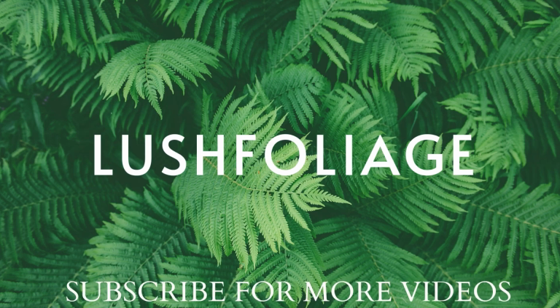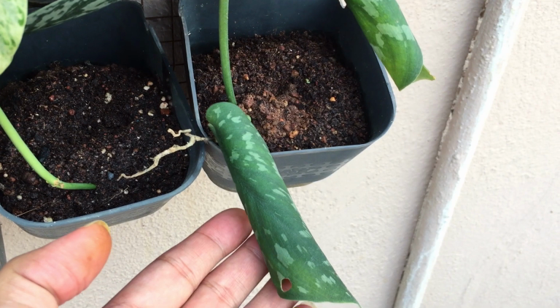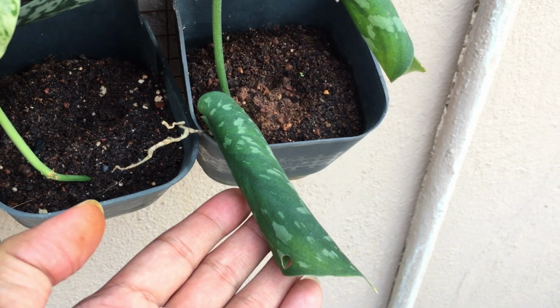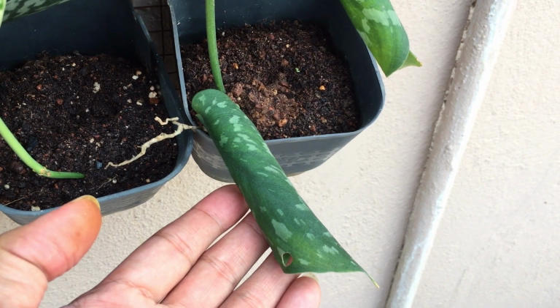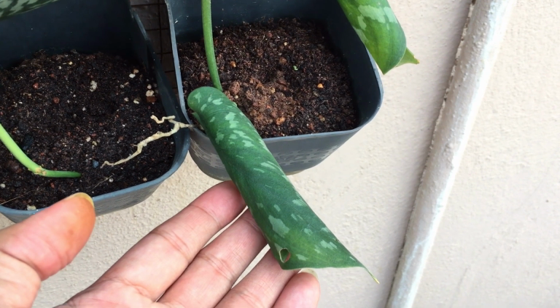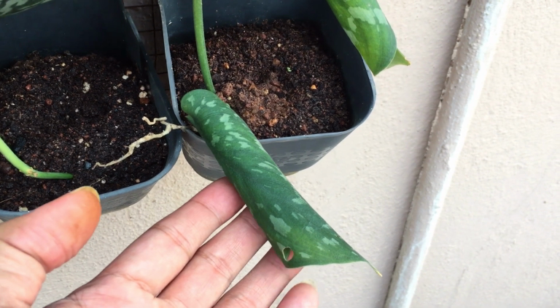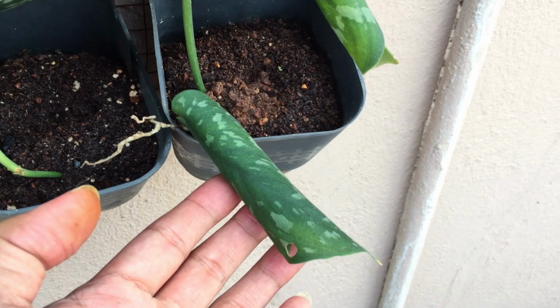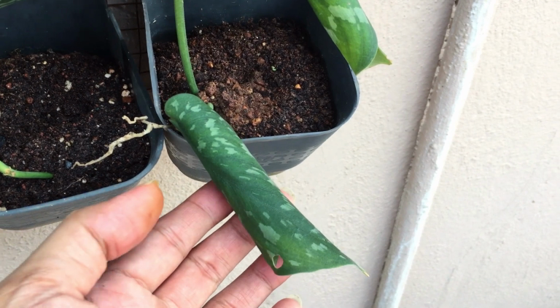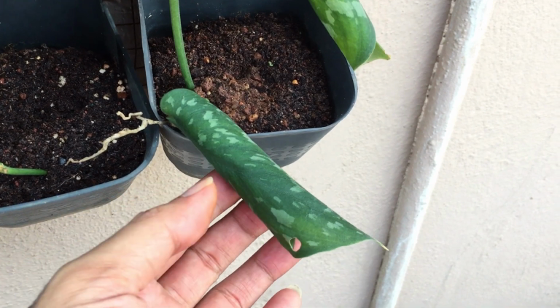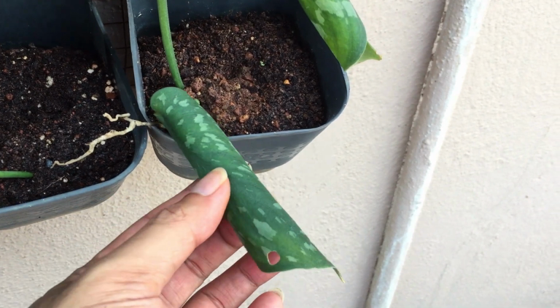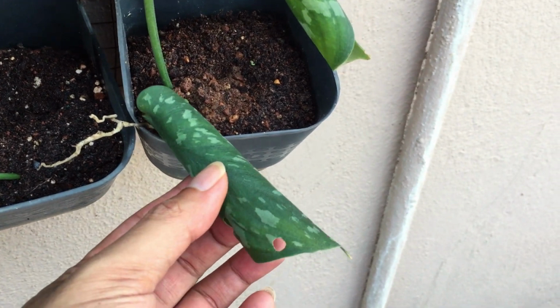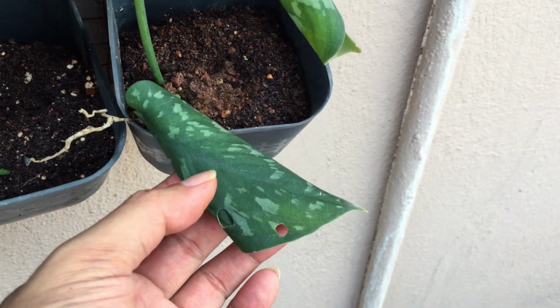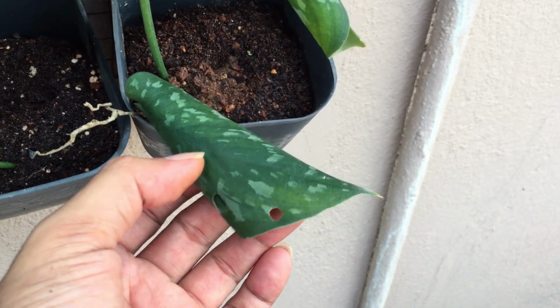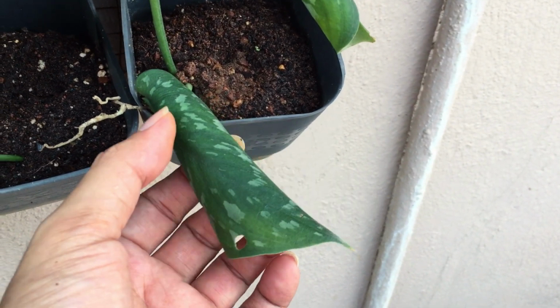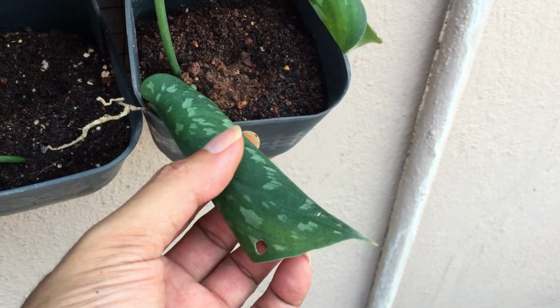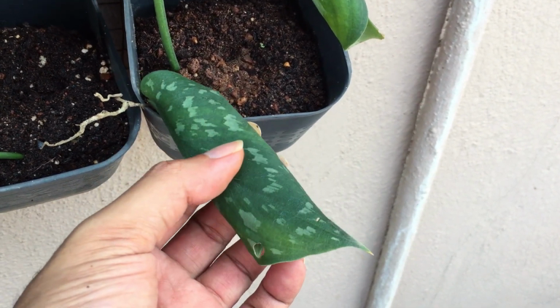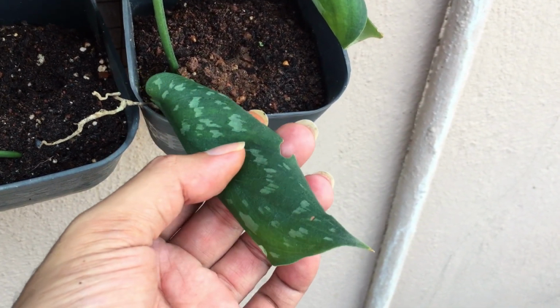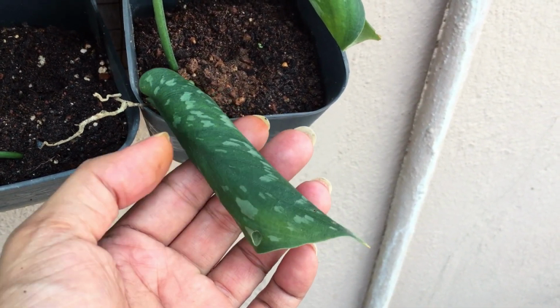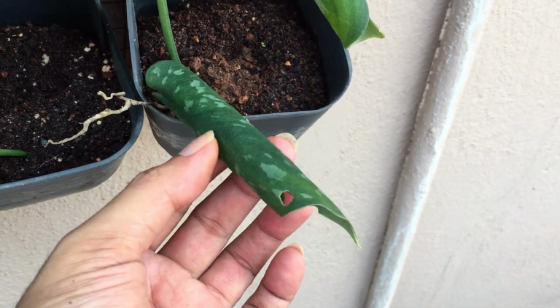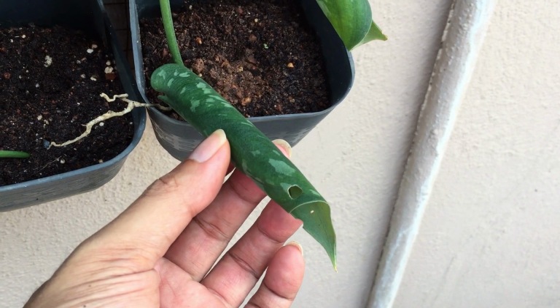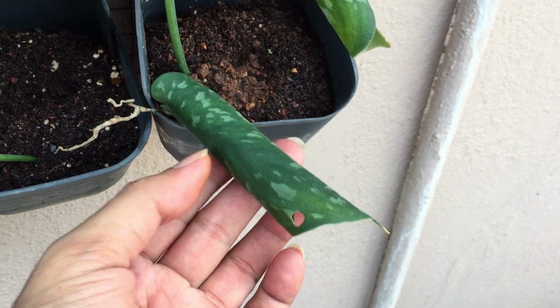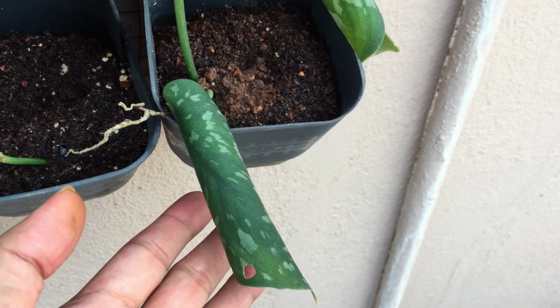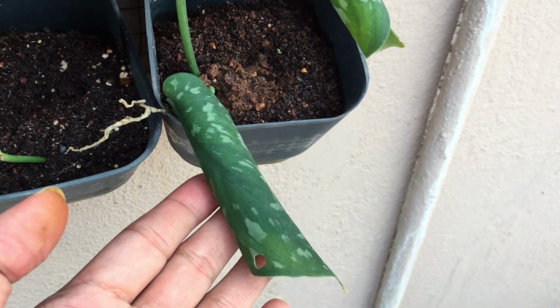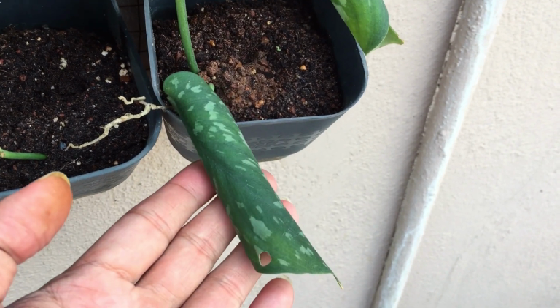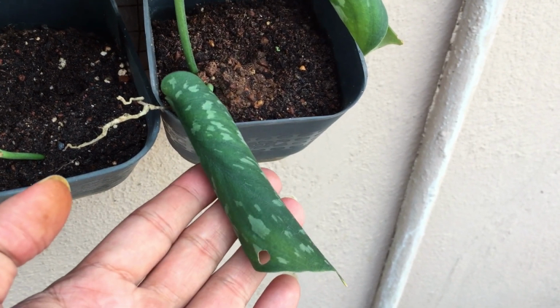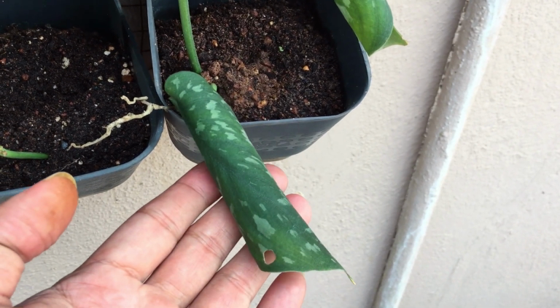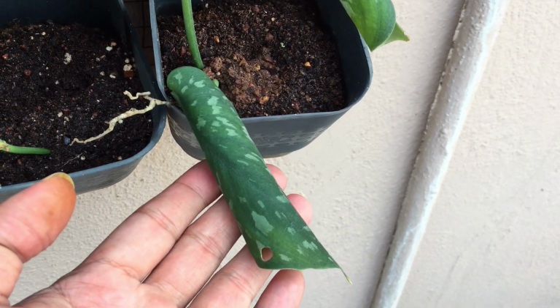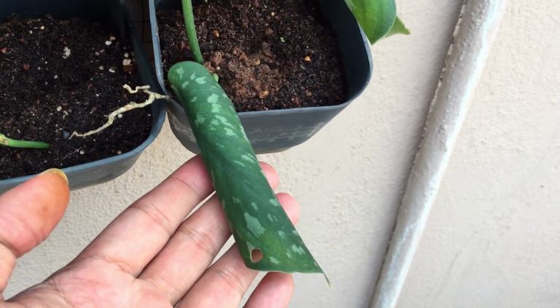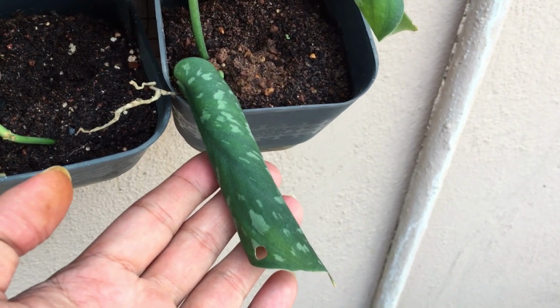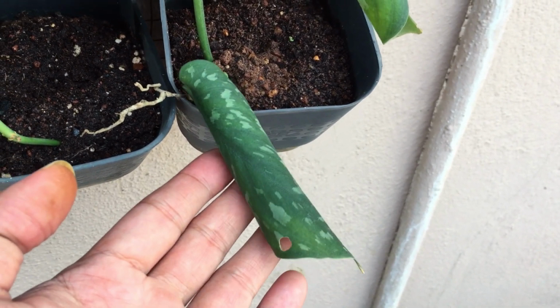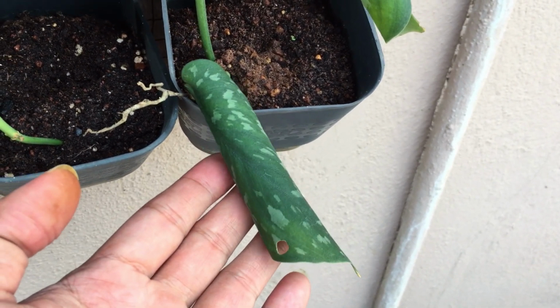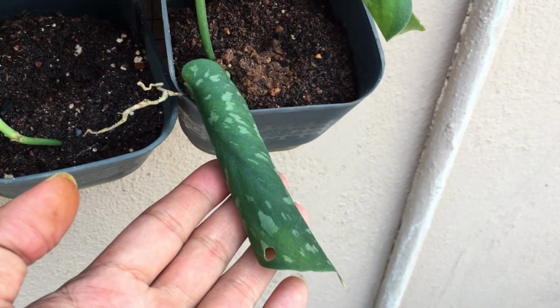Hi guys, welcome back to my channel Lush Foliage. Ever wondered why your skin dapses leaves tend to curl up like this? There are three main reasons why this is going to happen.